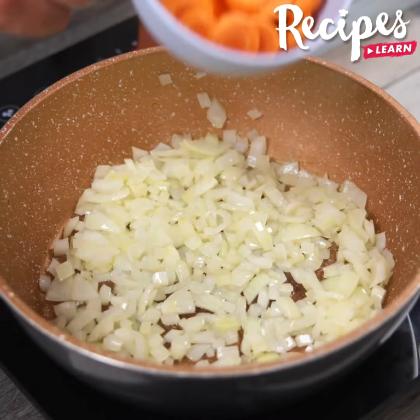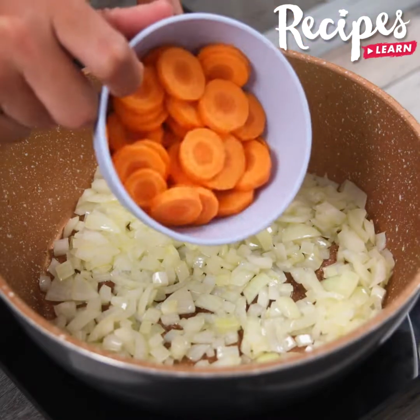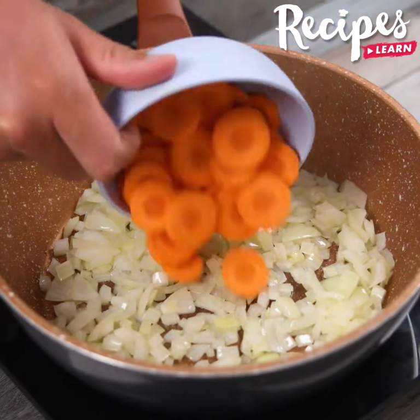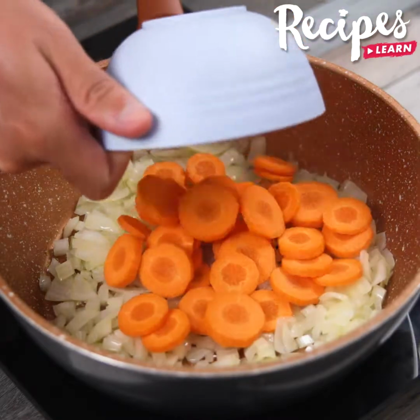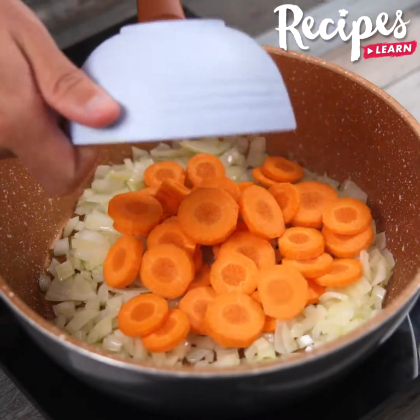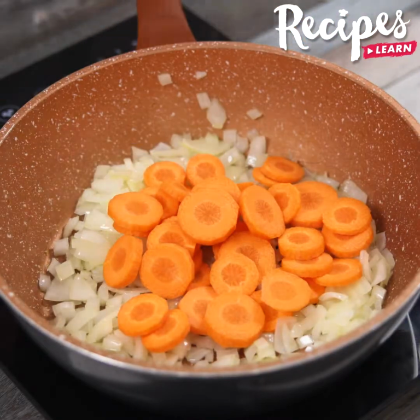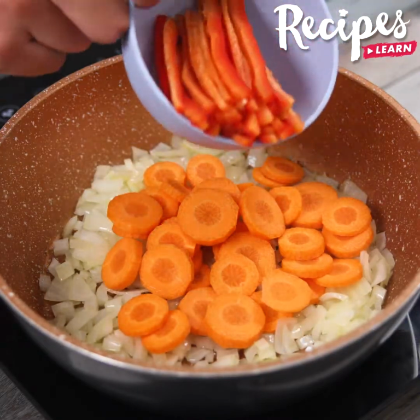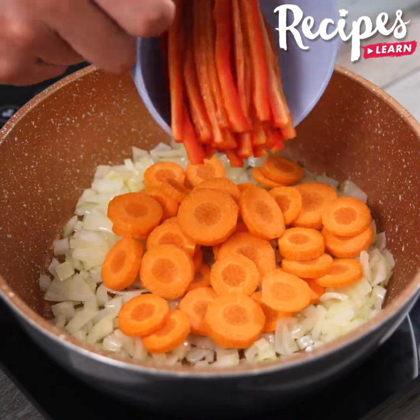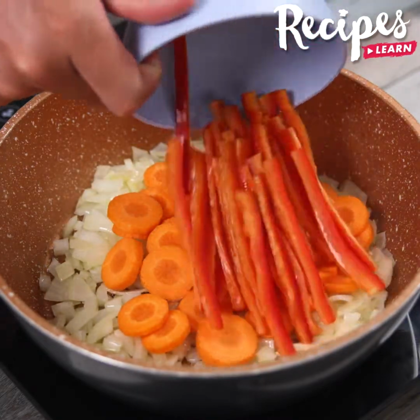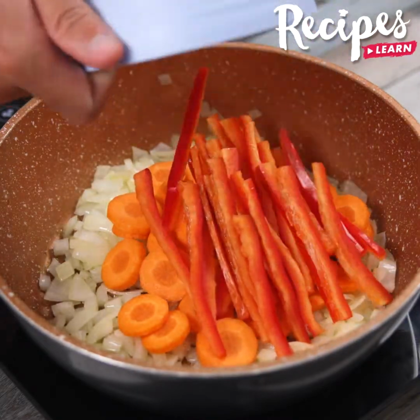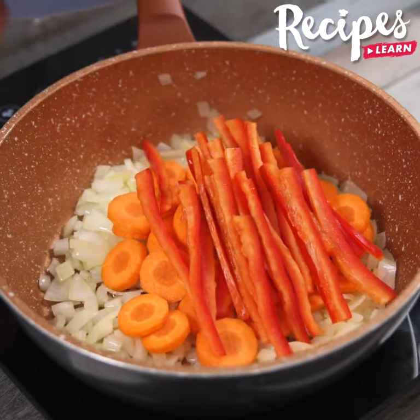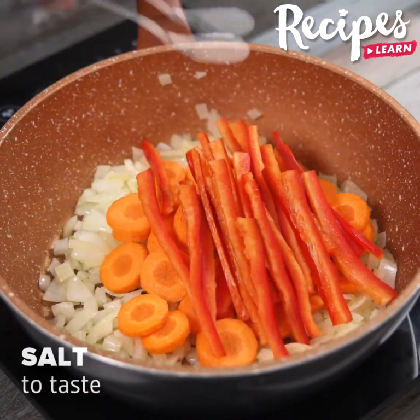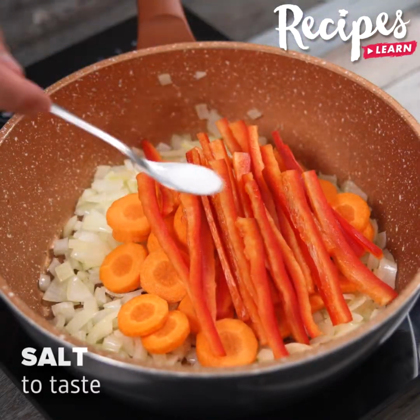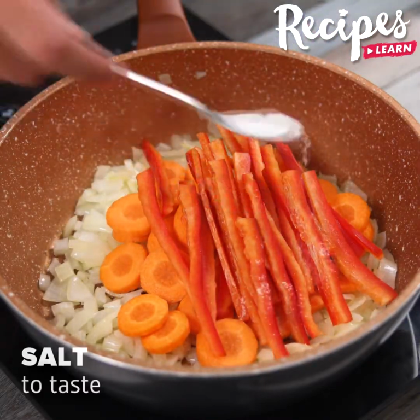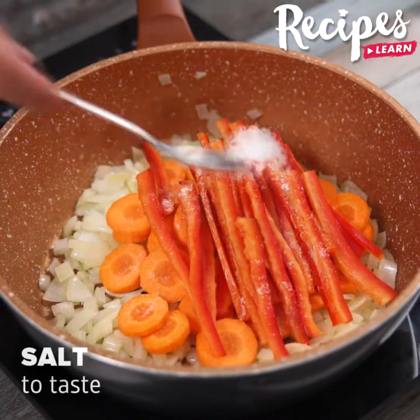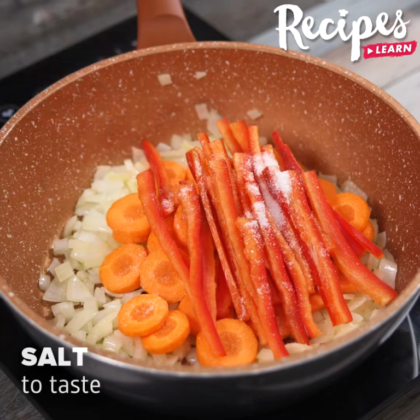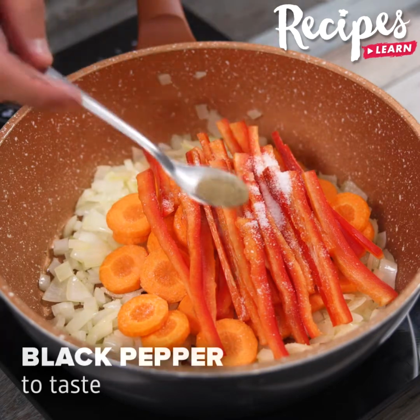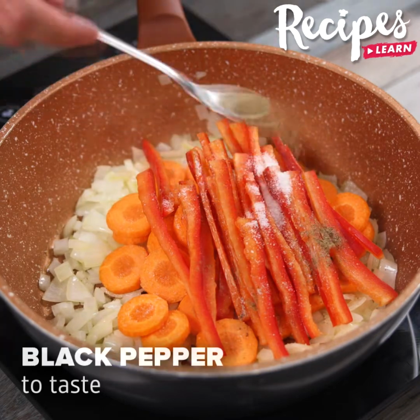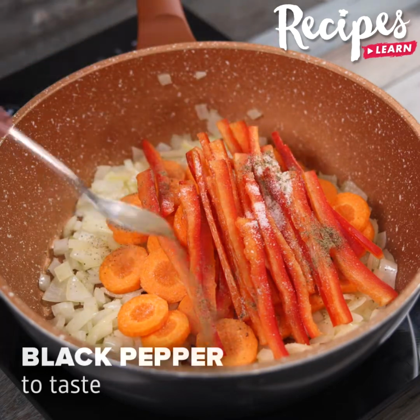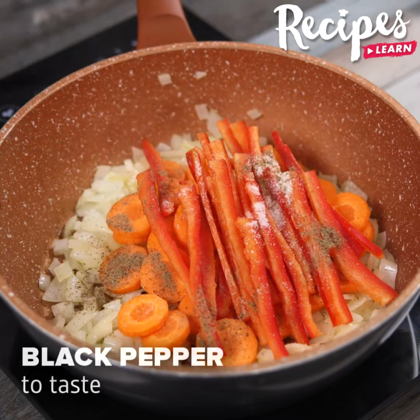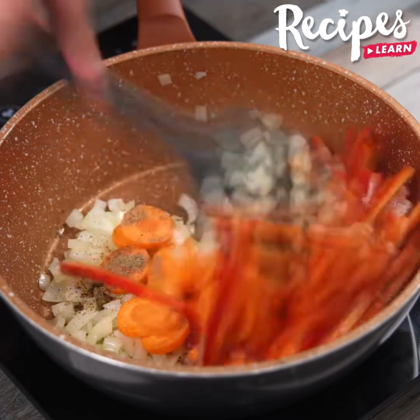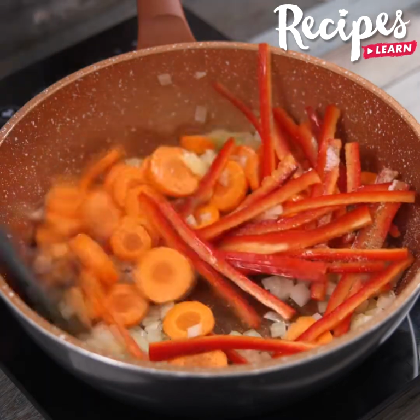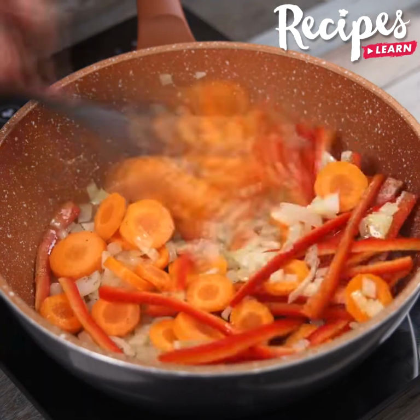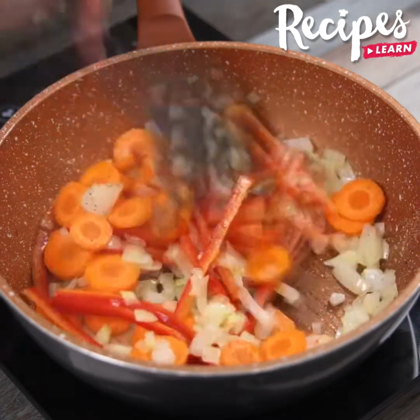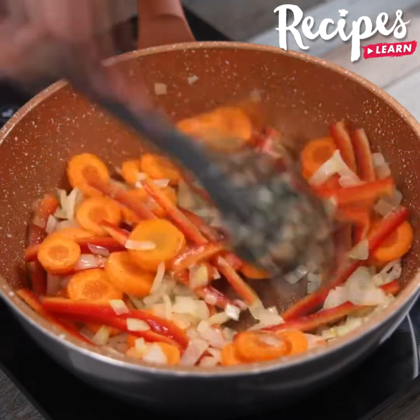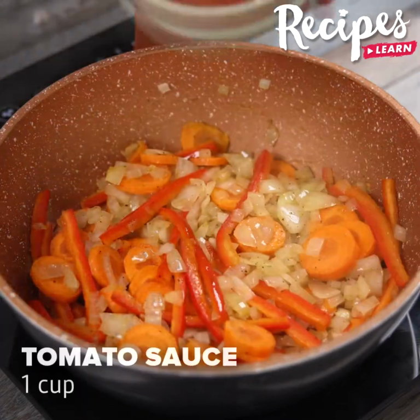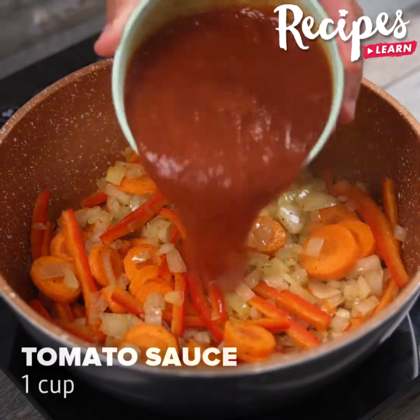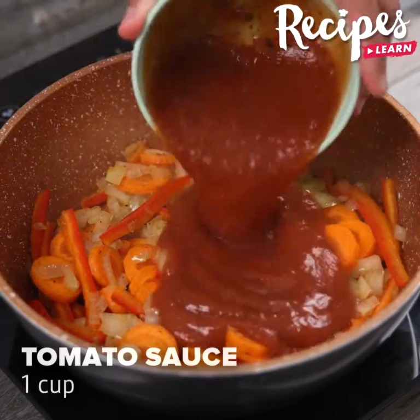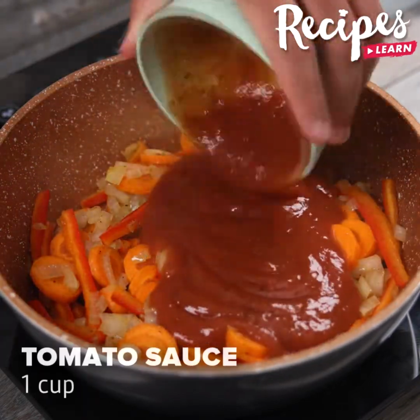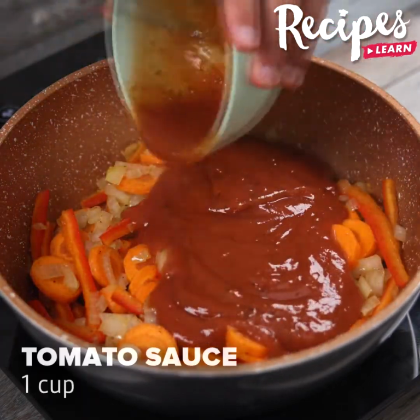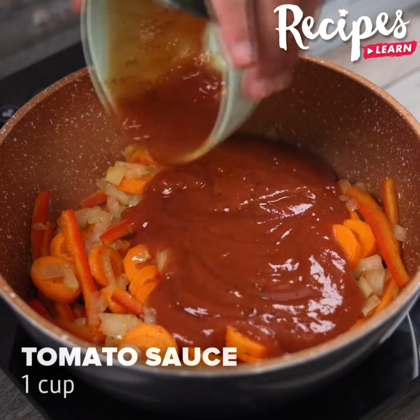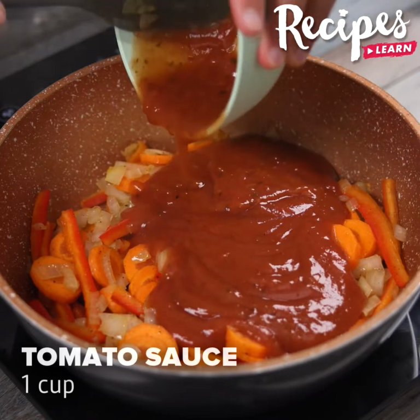Transfer the carrot and the bell pepper to the pan. Season them with salt to taste and black pepper to taste, and stir. Then add 1 cup of tomato sauce and stir it in.